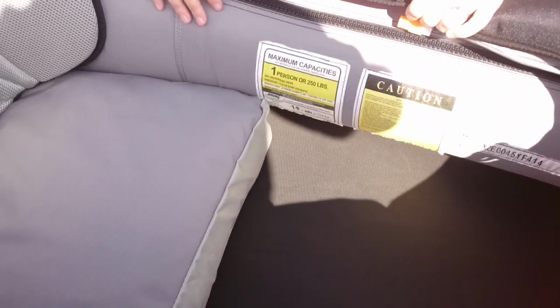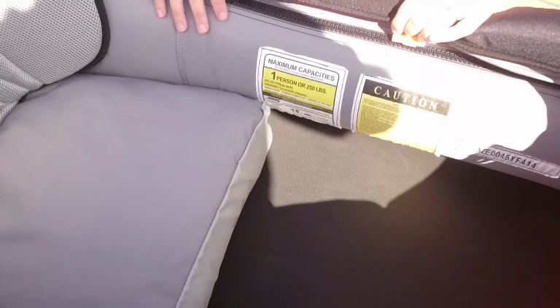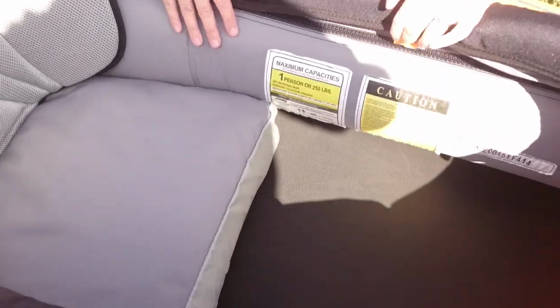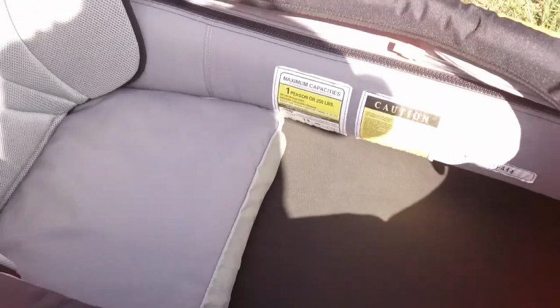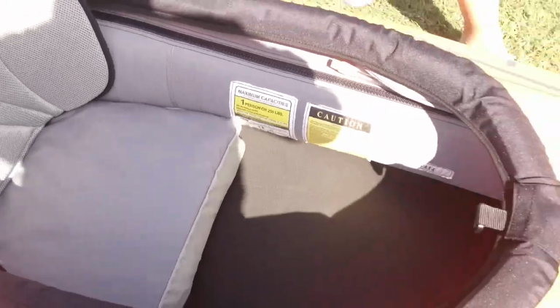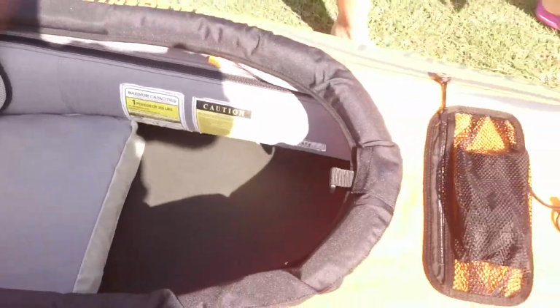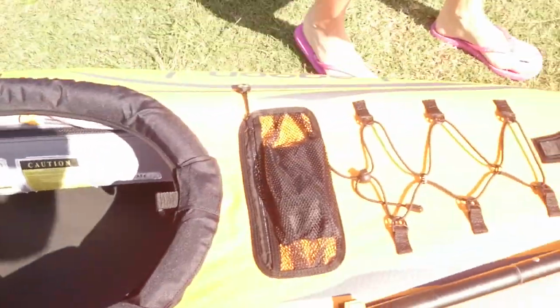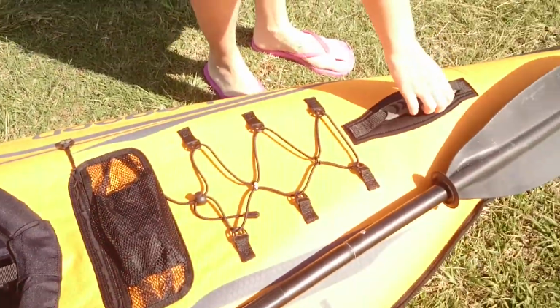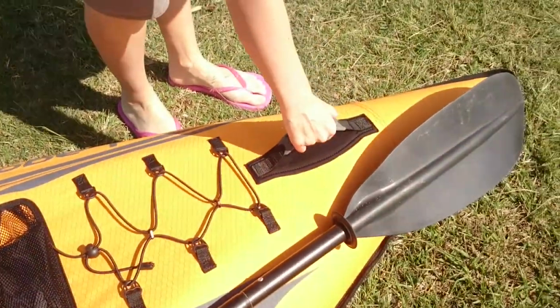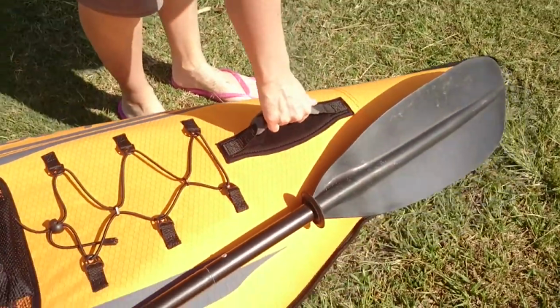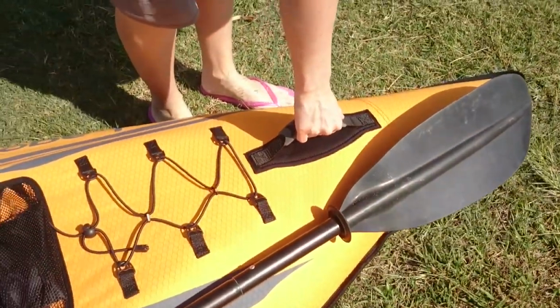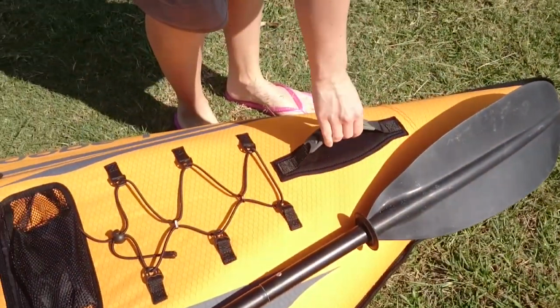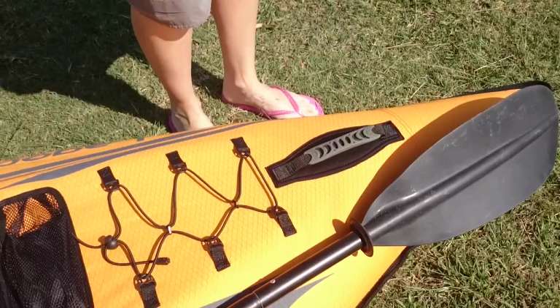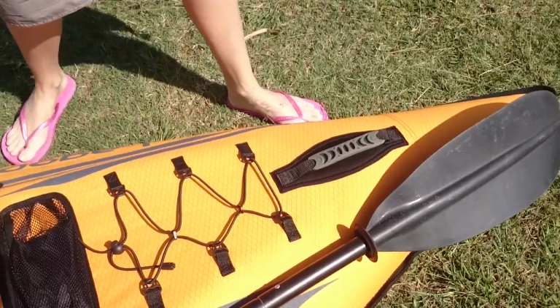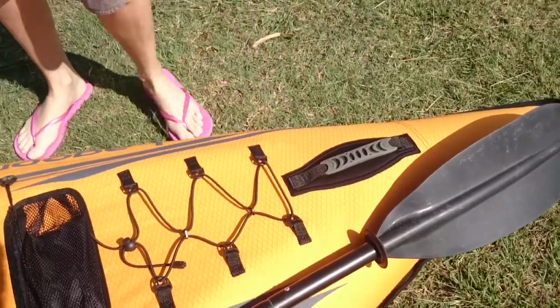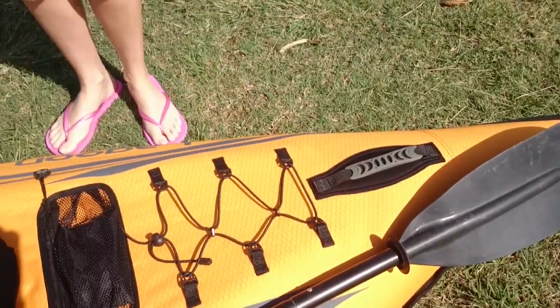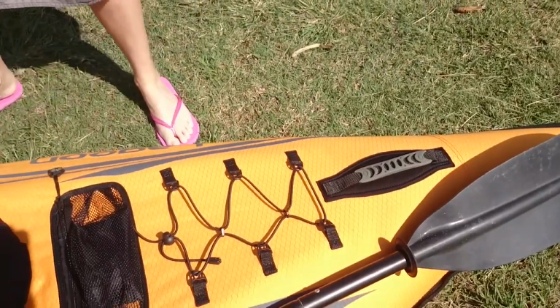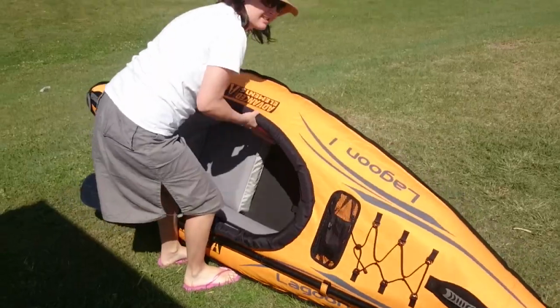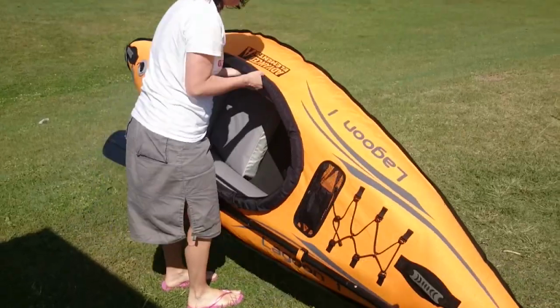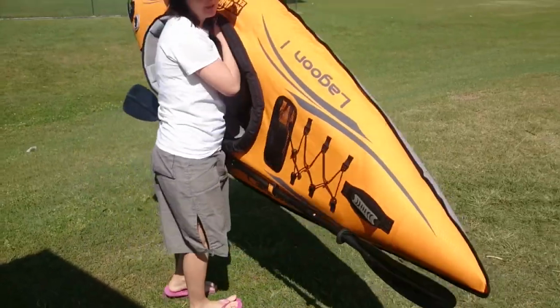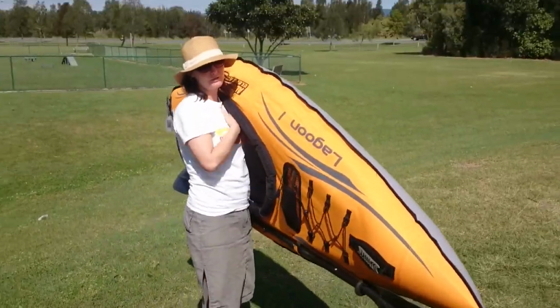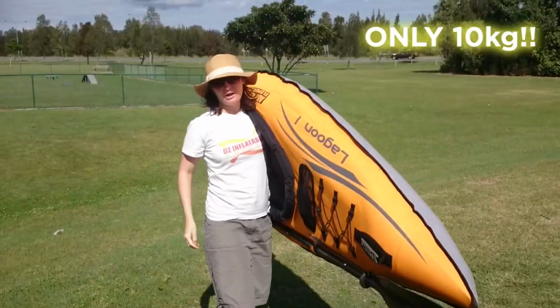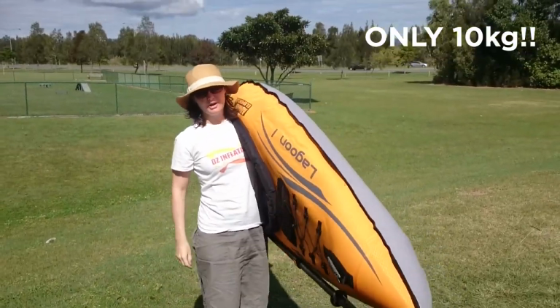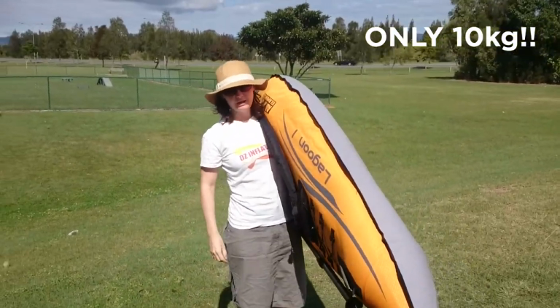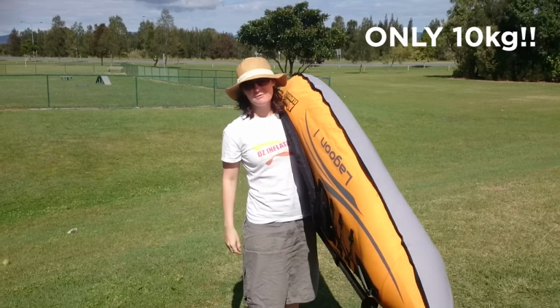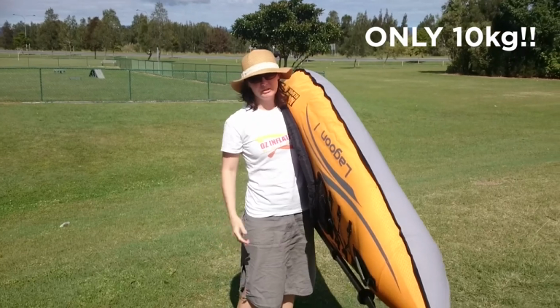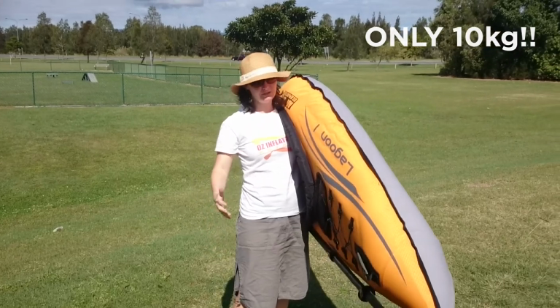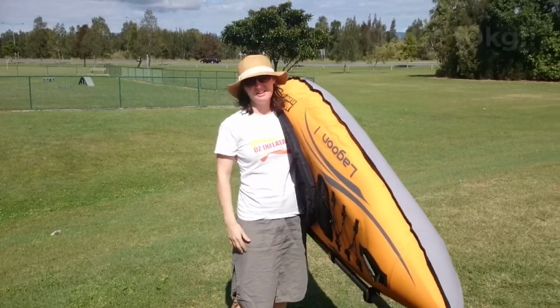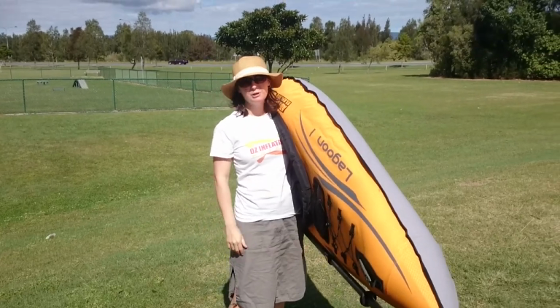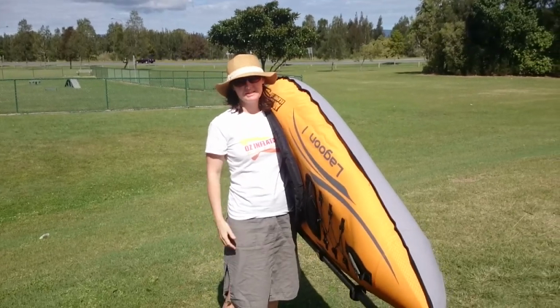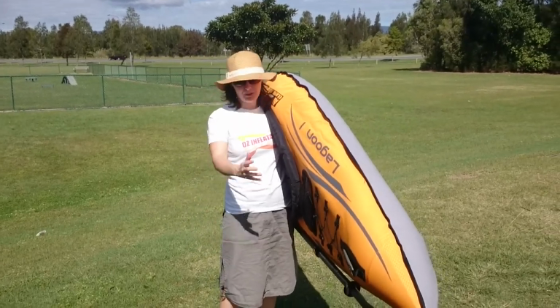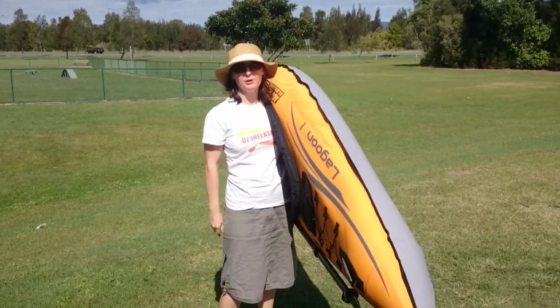At each end it's got these durable handles here for lifting — not that you really need it because it's an extremely lightweight kayak. It's great for people that just want something really easy that they can pick up and go.